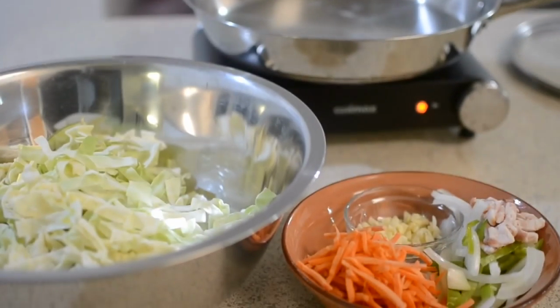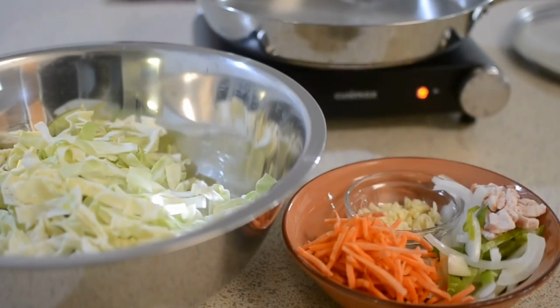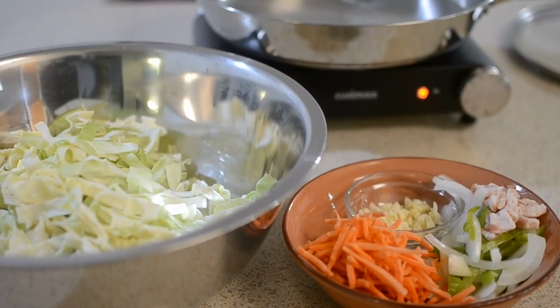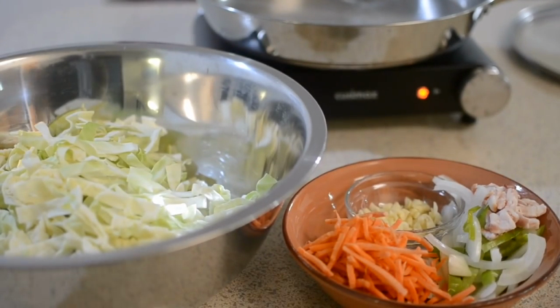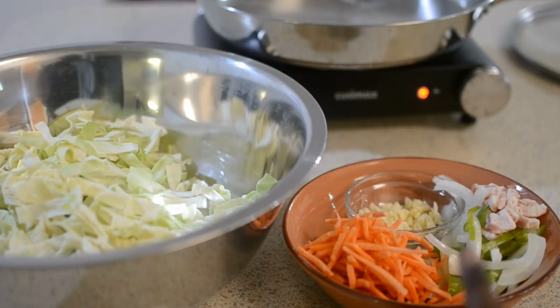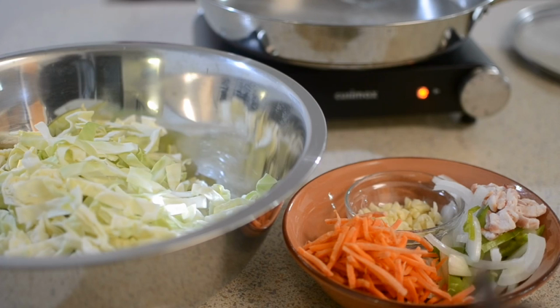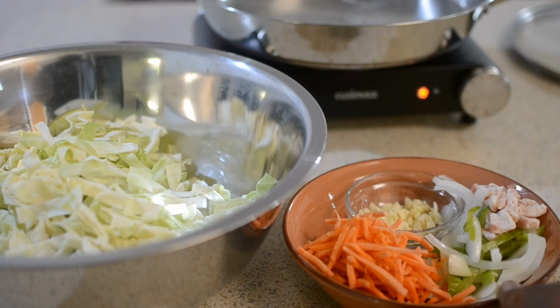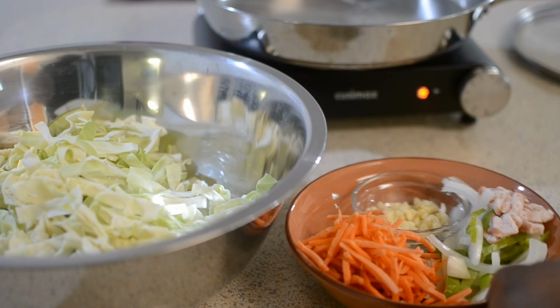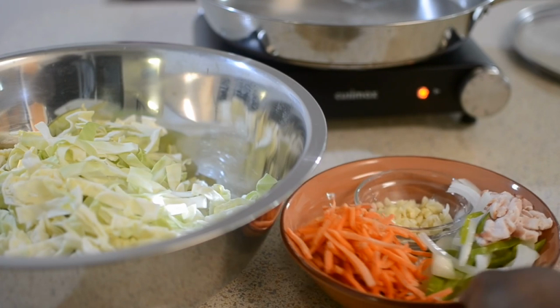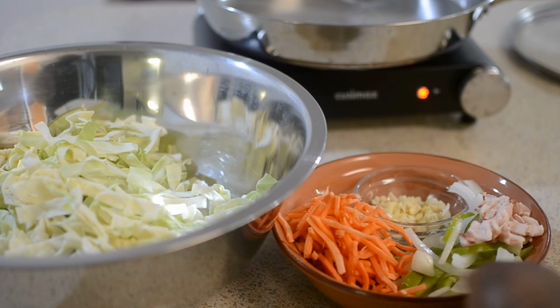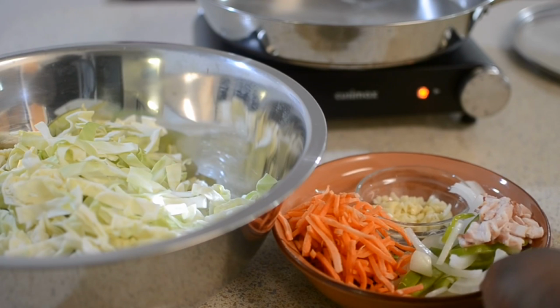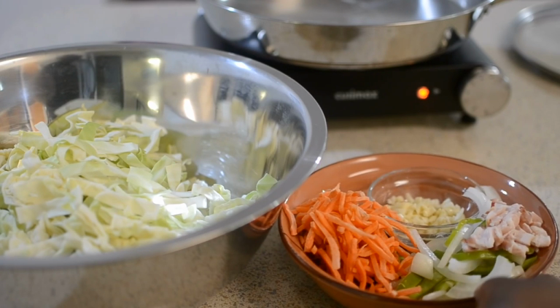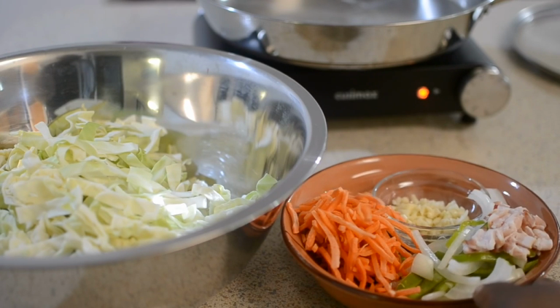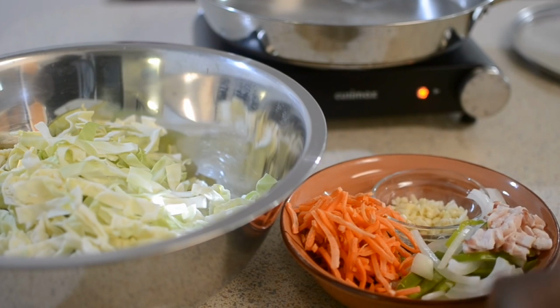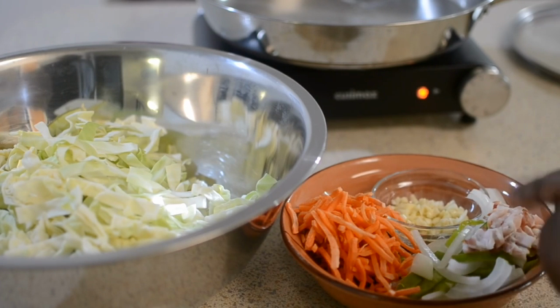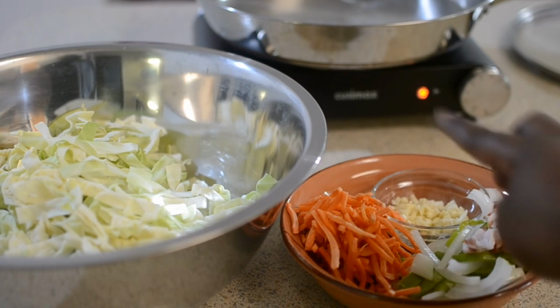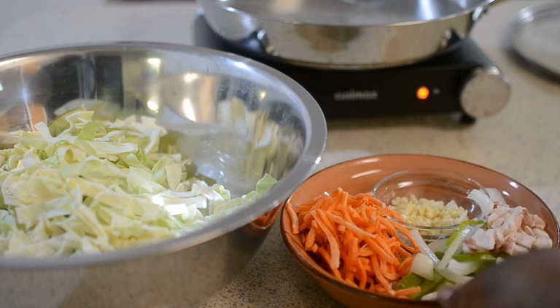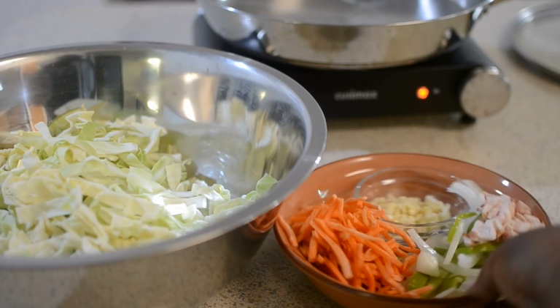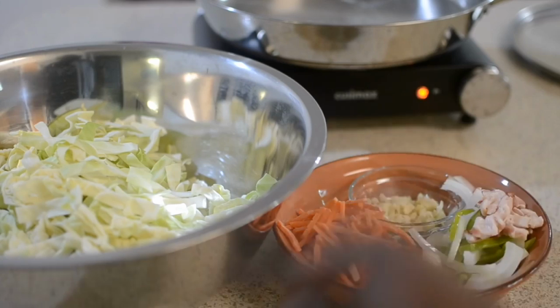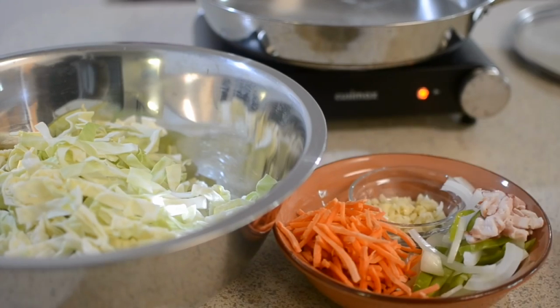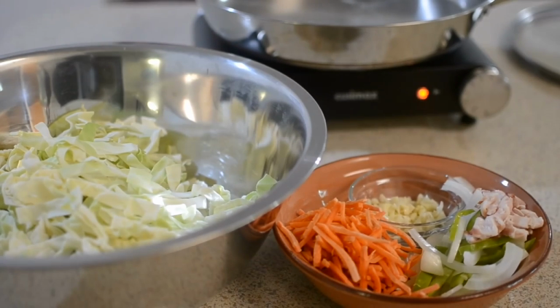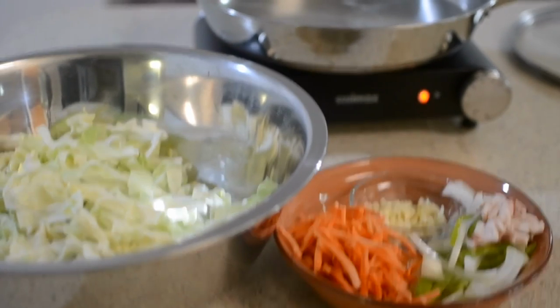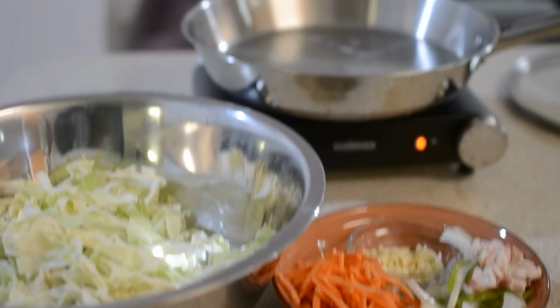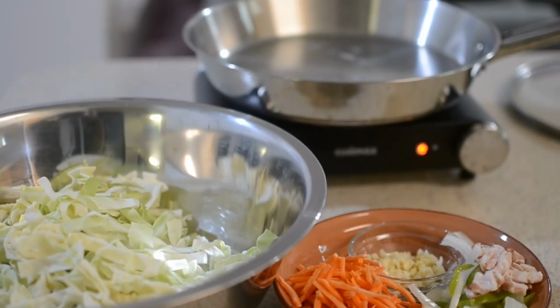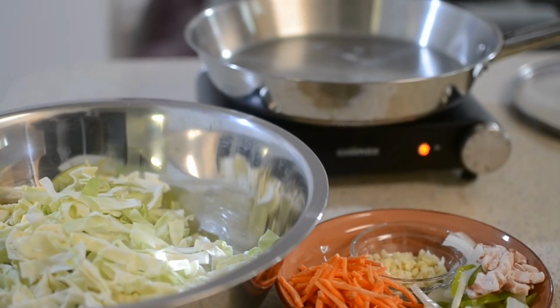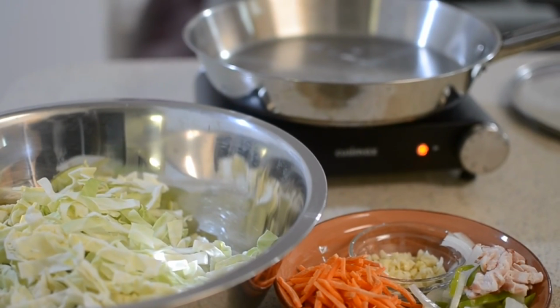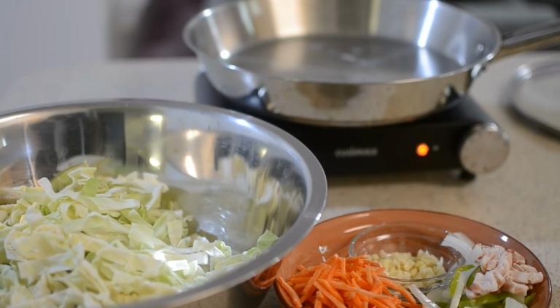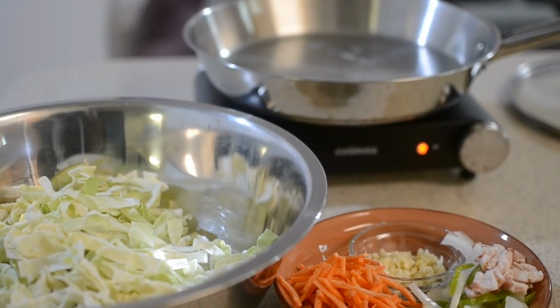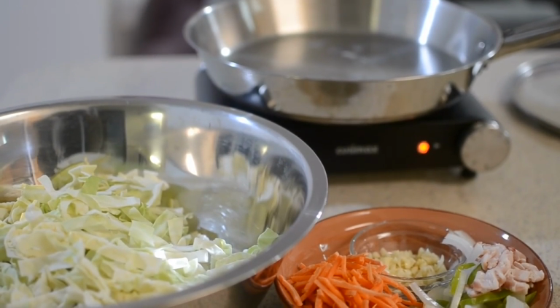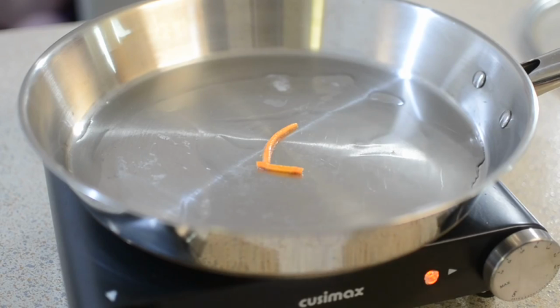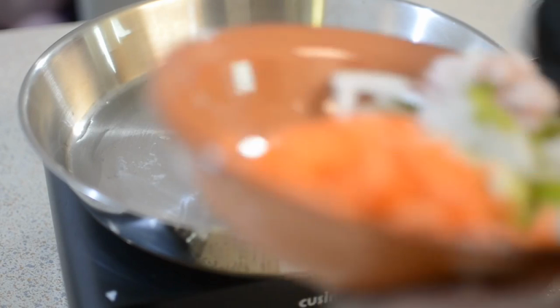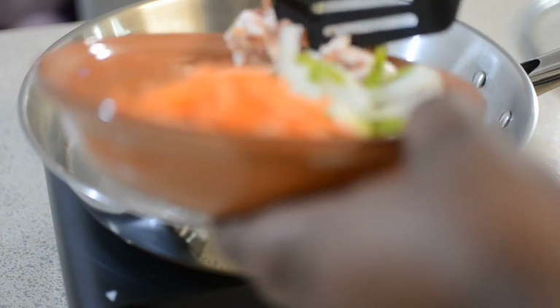Right here I have my cabbage, and in this bowl I have my shredded carrots, onions, garlic, peppers, and my bacon. It's one strip — I found one strip in the refrigerator and decided to use it.